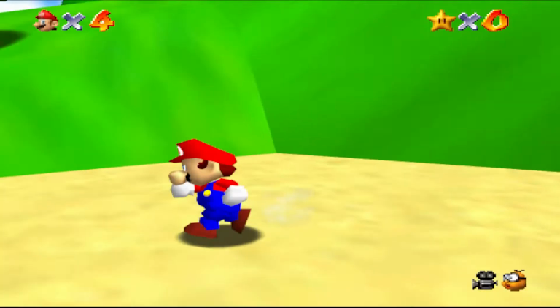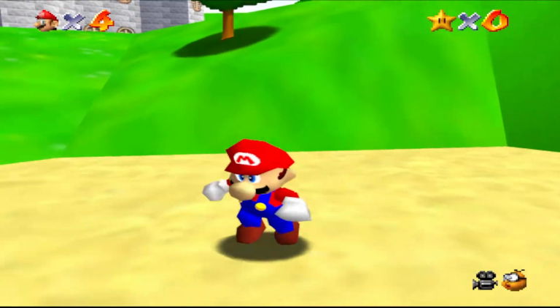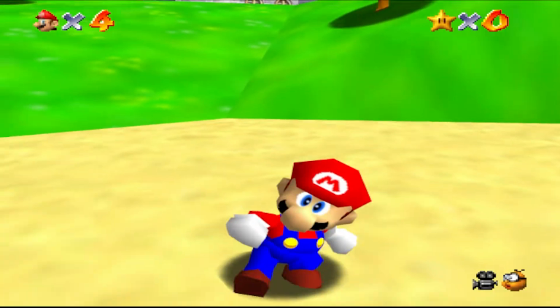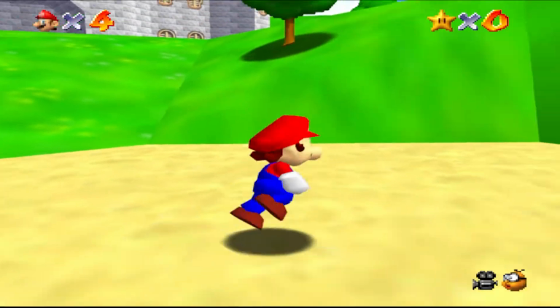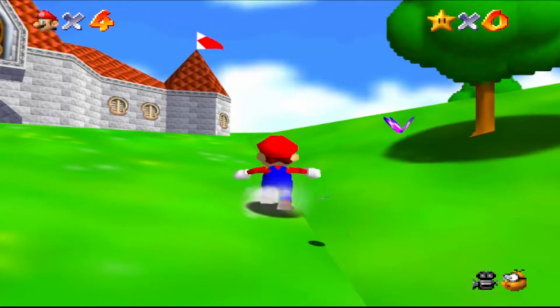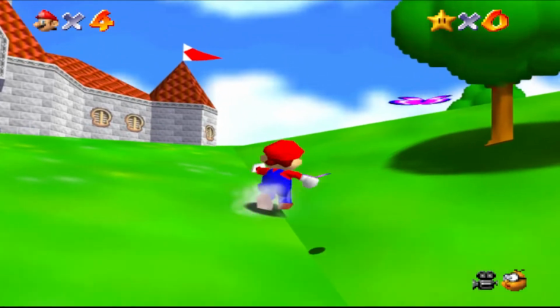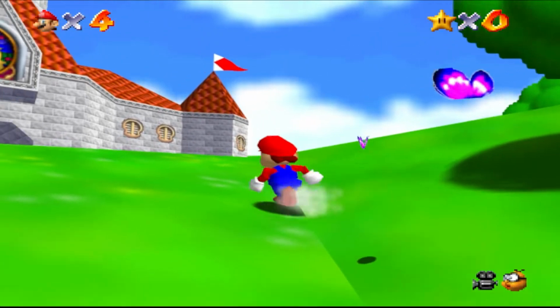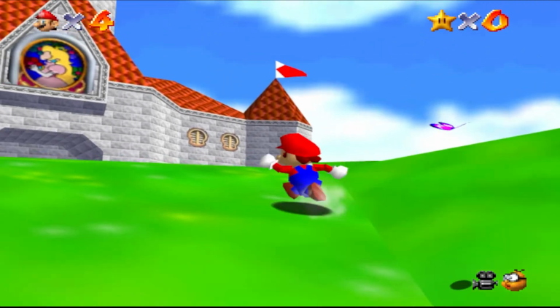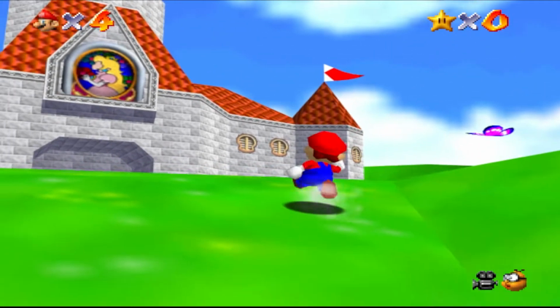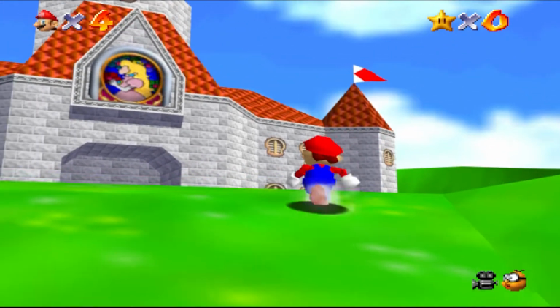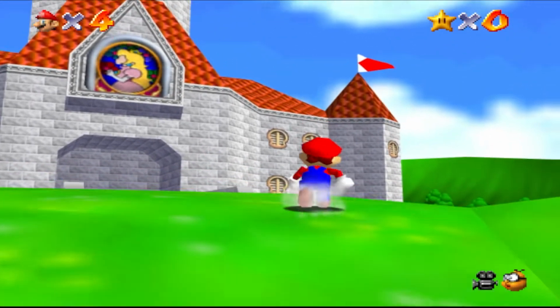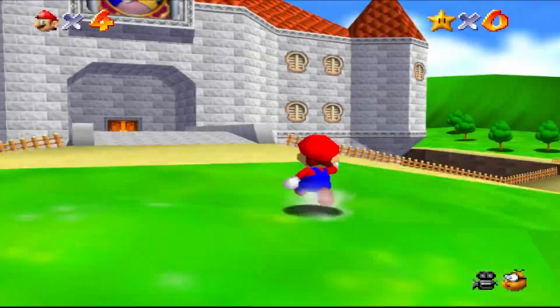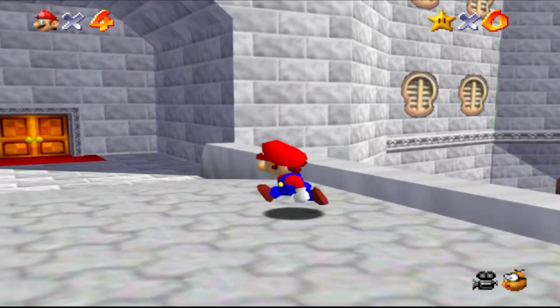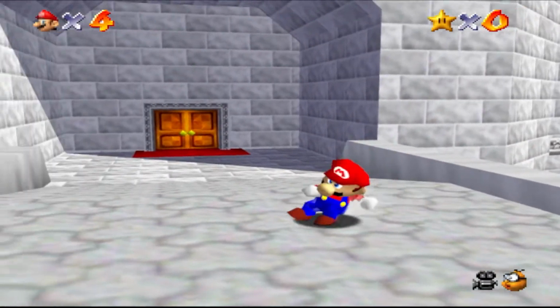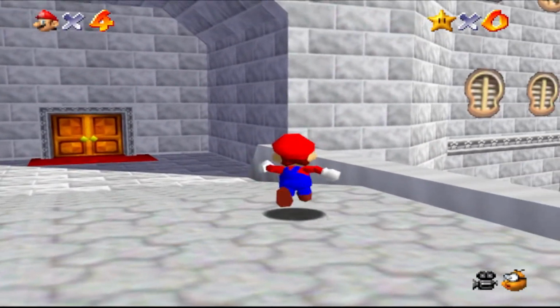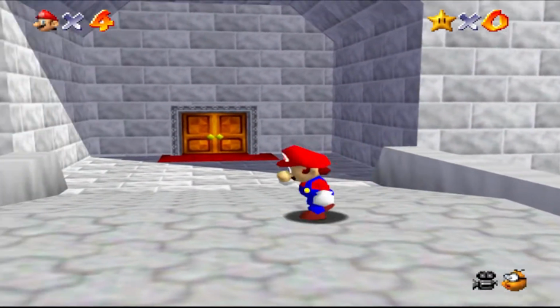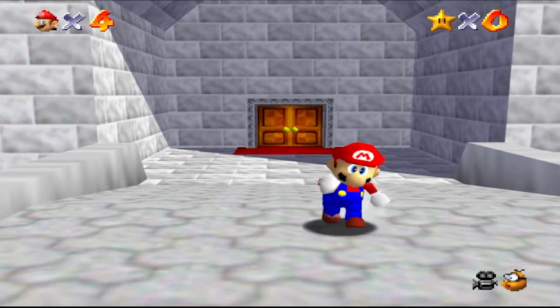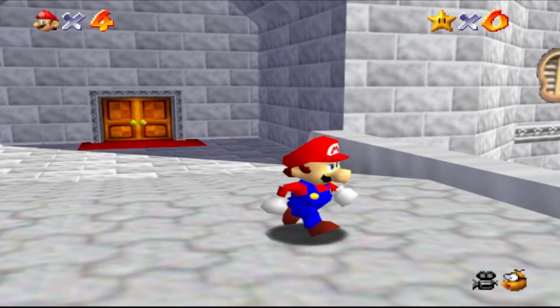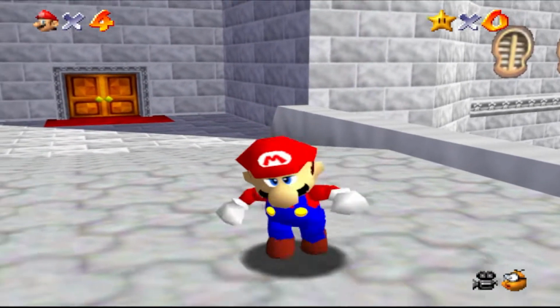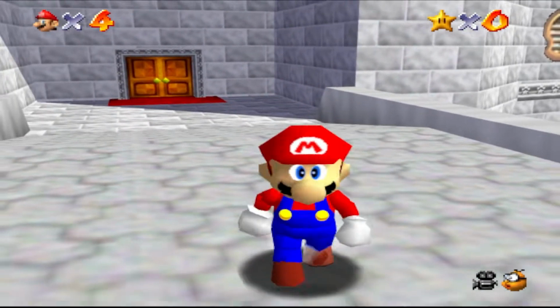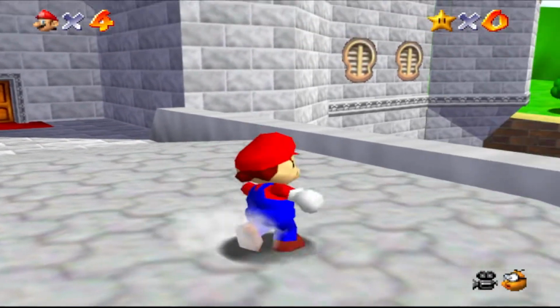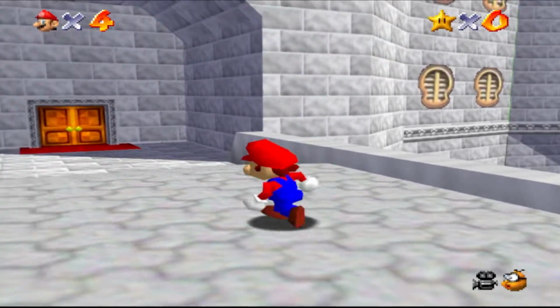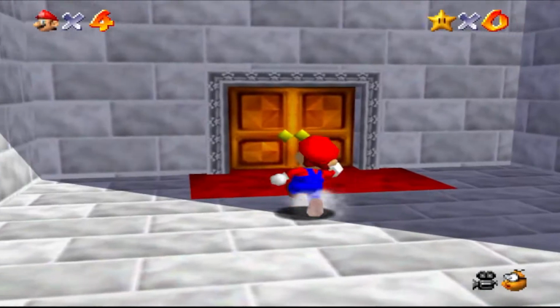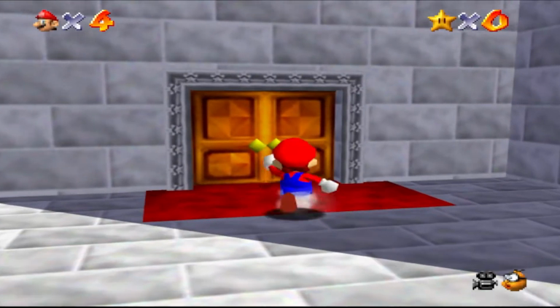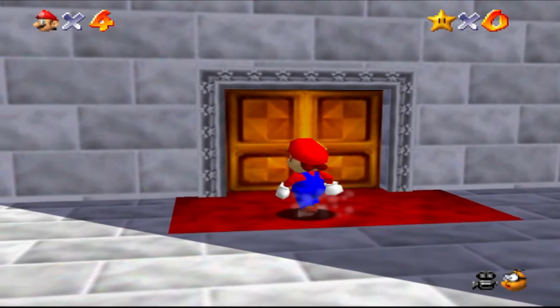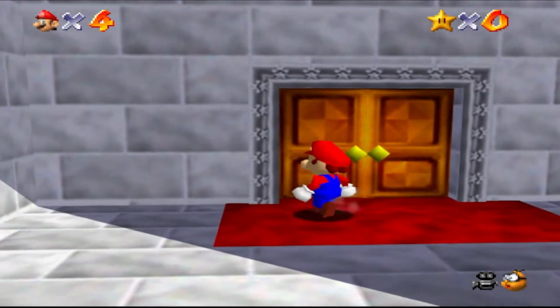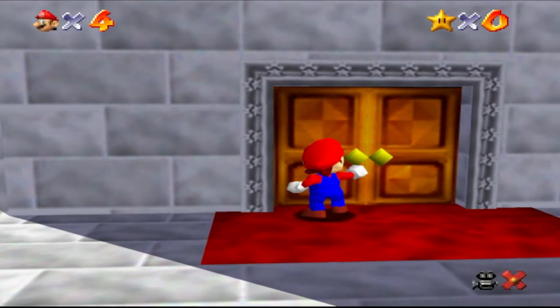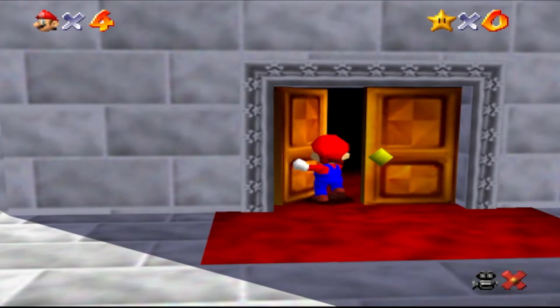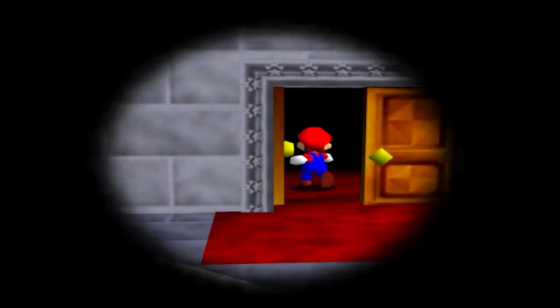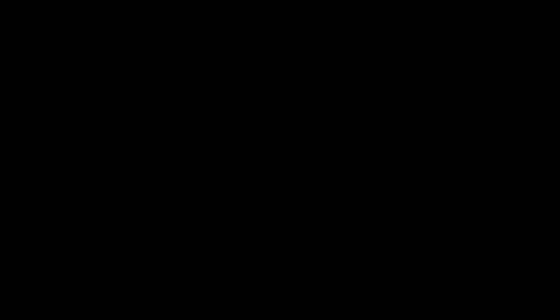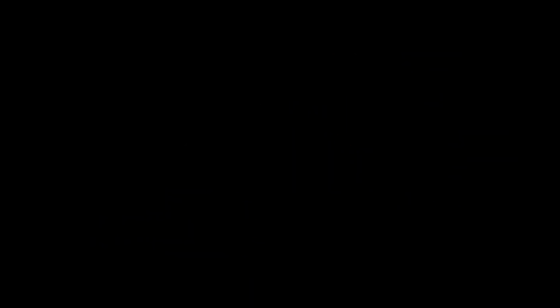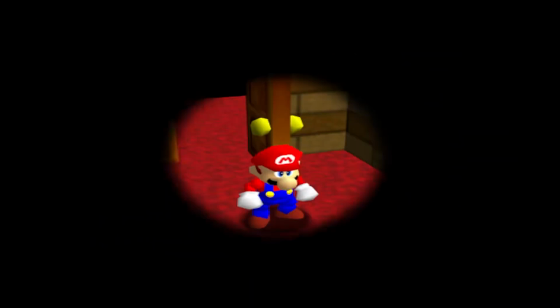It took me a while to configure everything, so getting to Peach's Castle was extremely hard. I had to shake my controller forward for every single input of walking. But I finally got into Peach's Castle, and things should get easier, right?